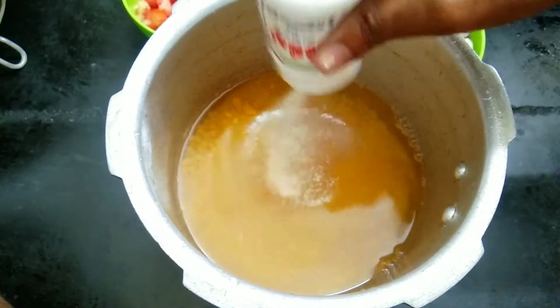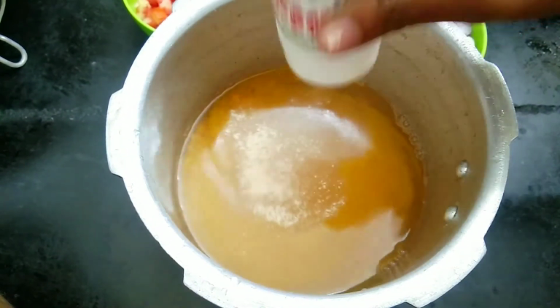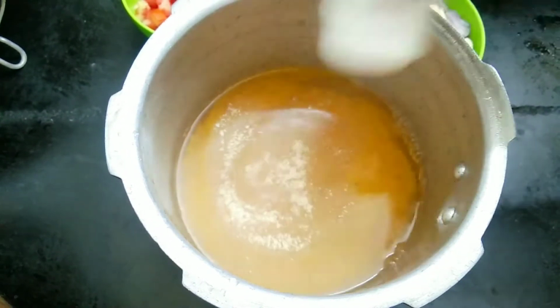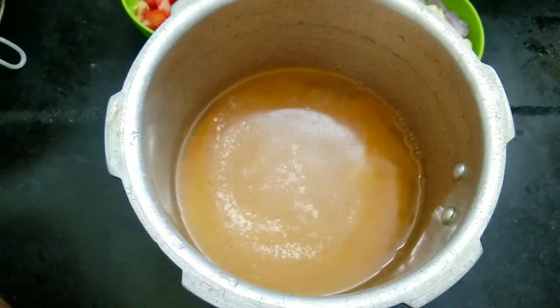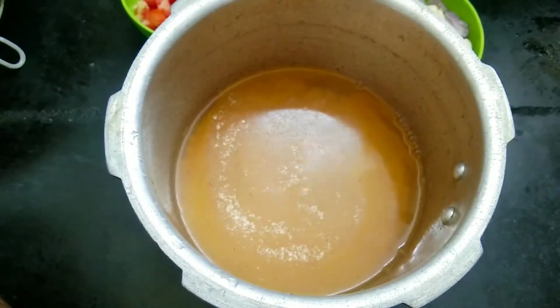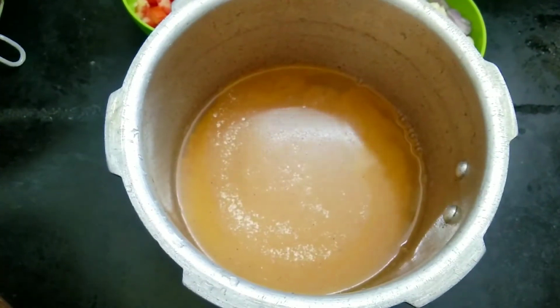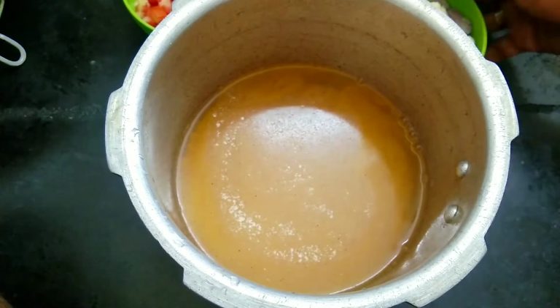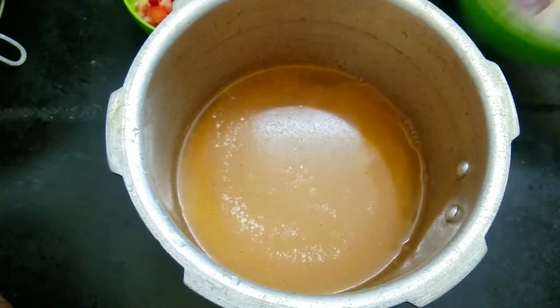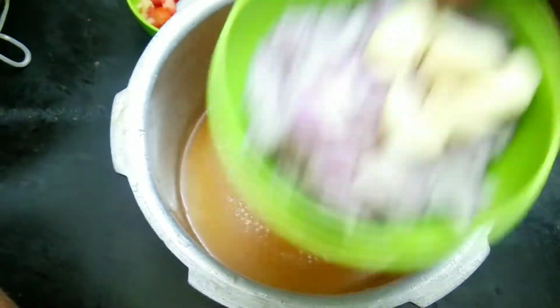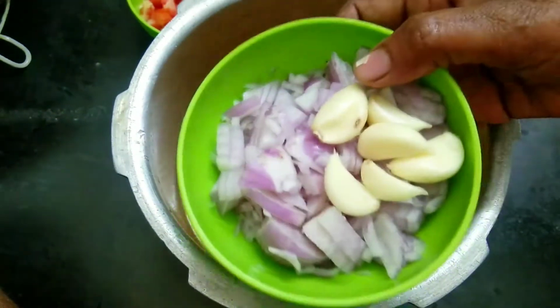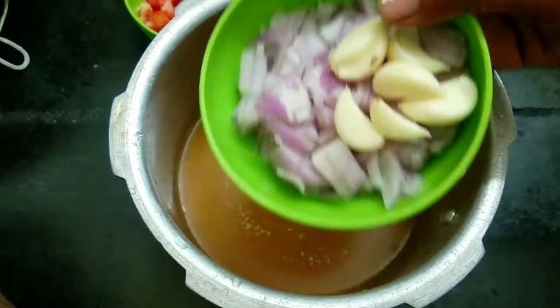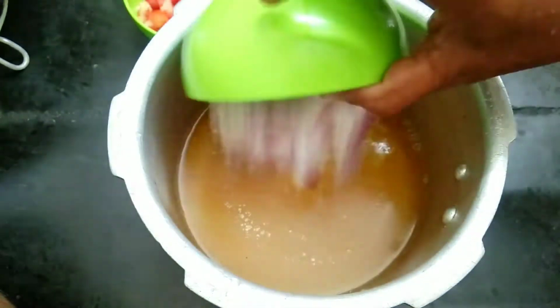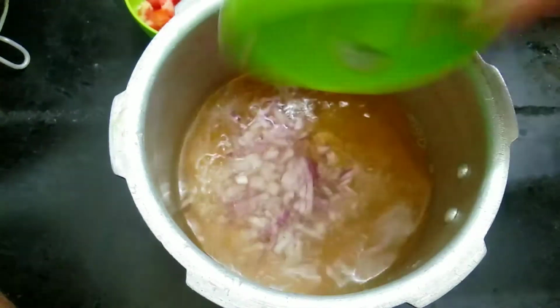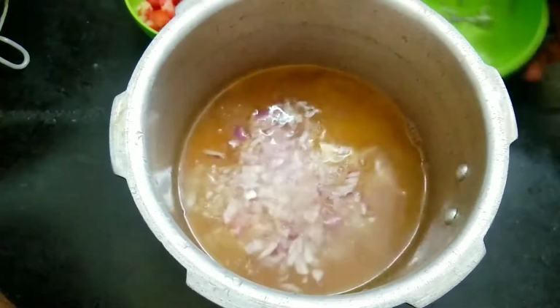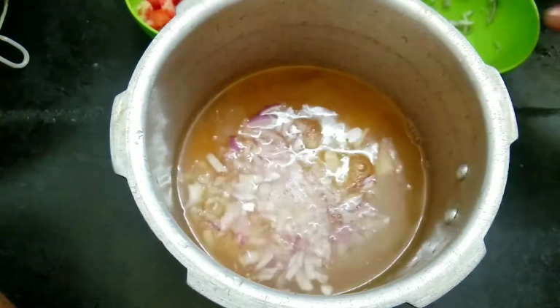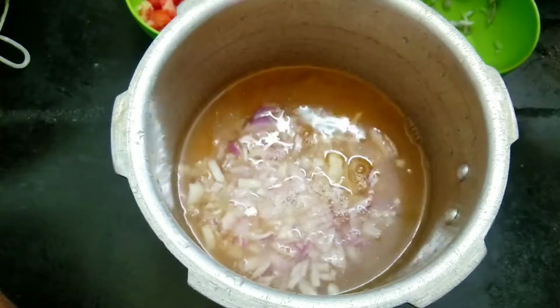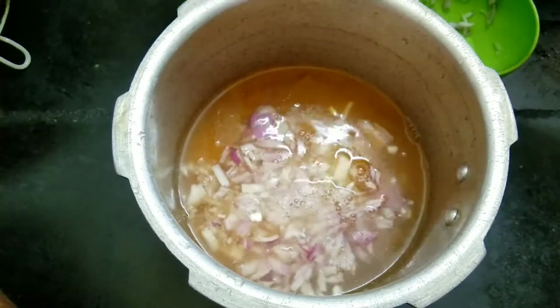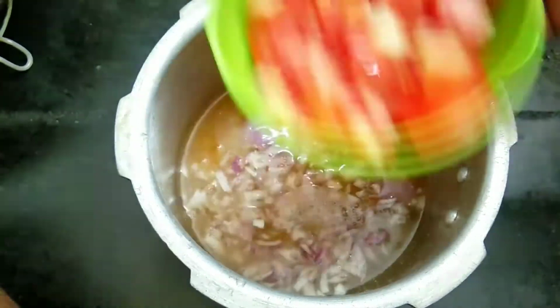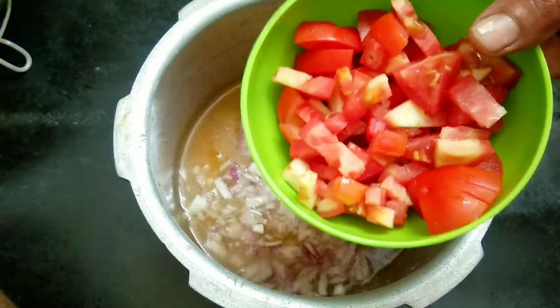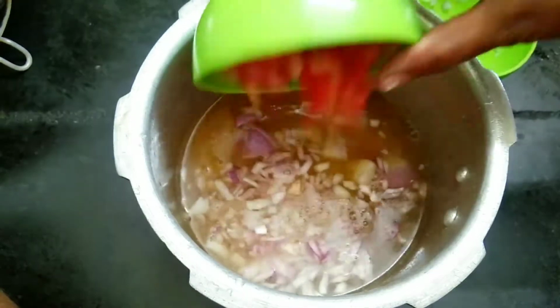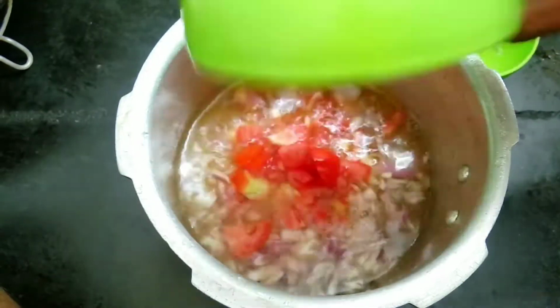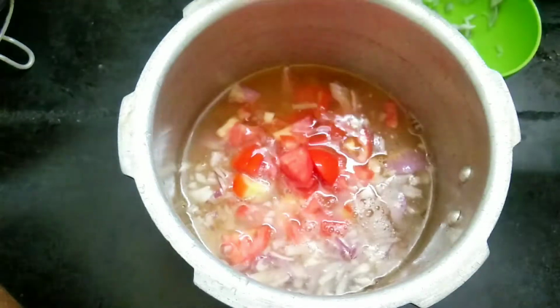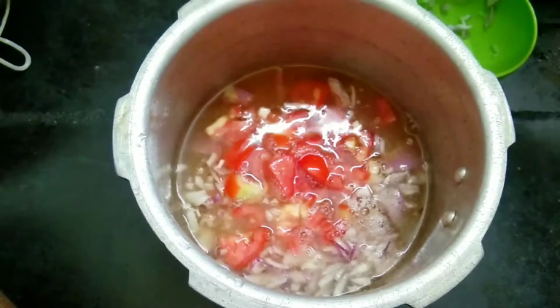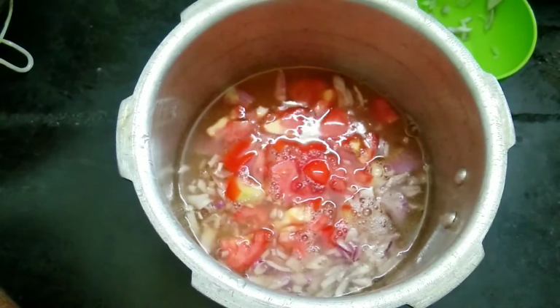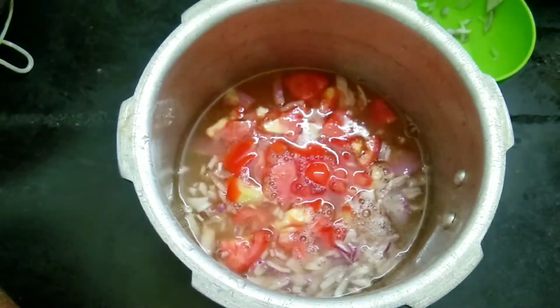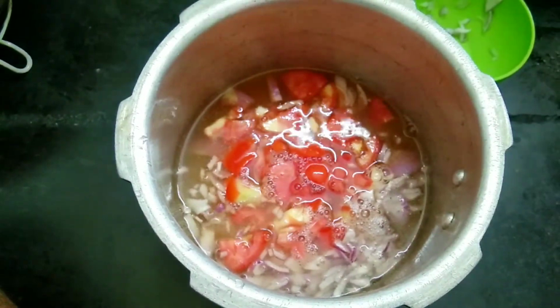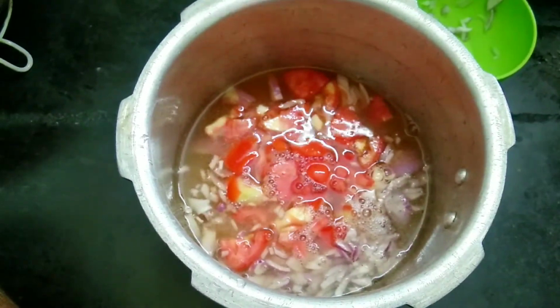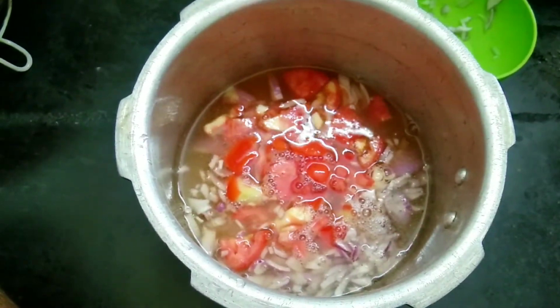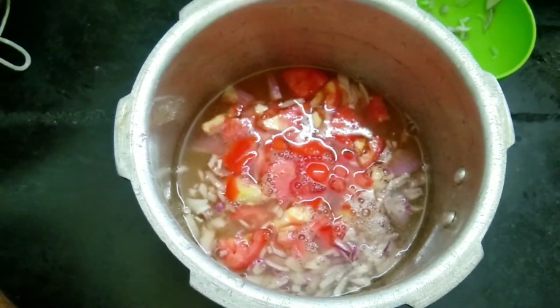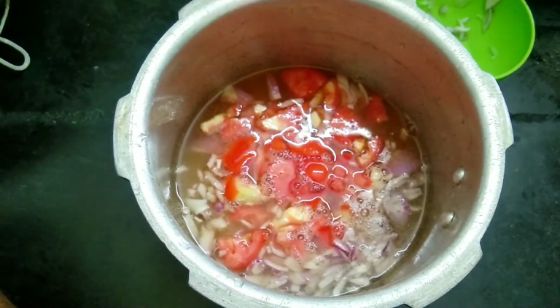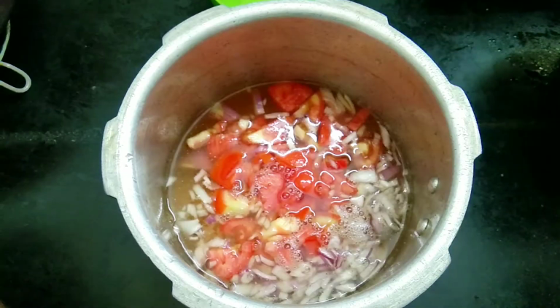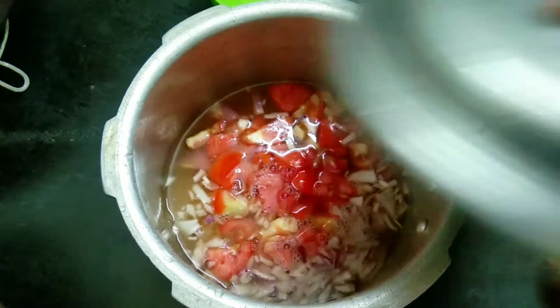Let's cut it and add the rice water. I am going to make it a little bit of rice. We will put a little bit of rice water and start with that.